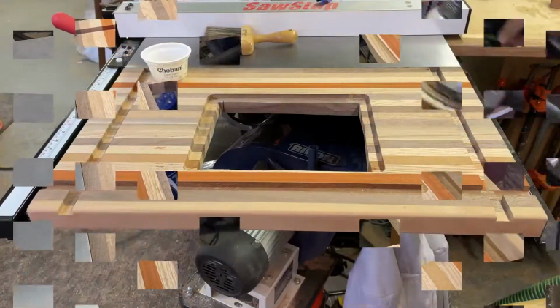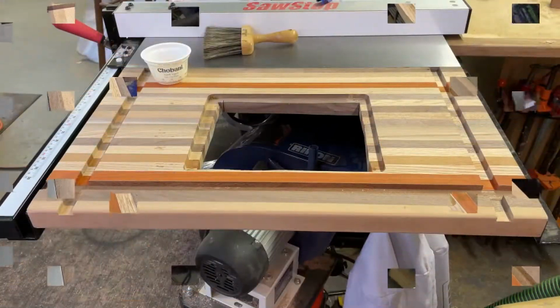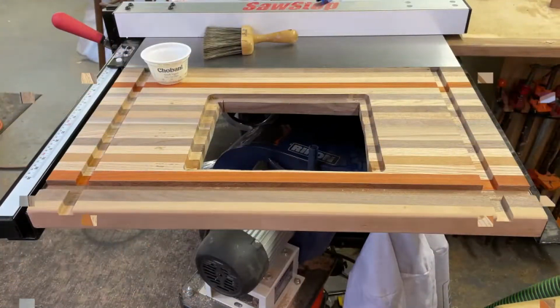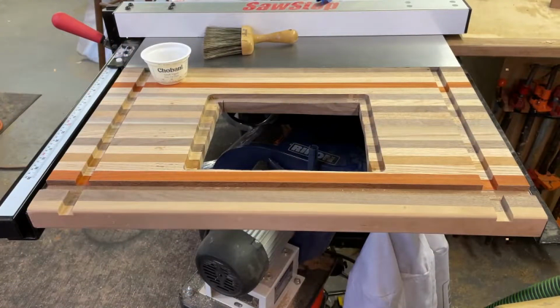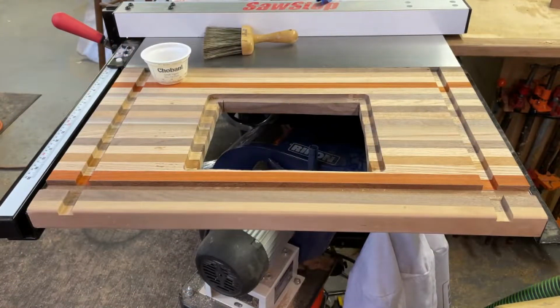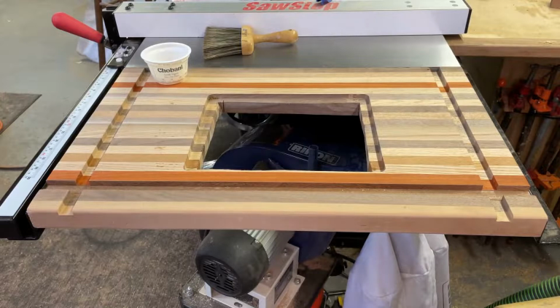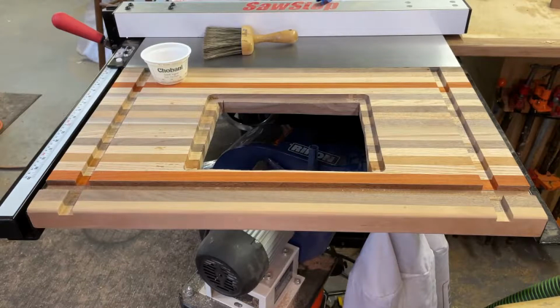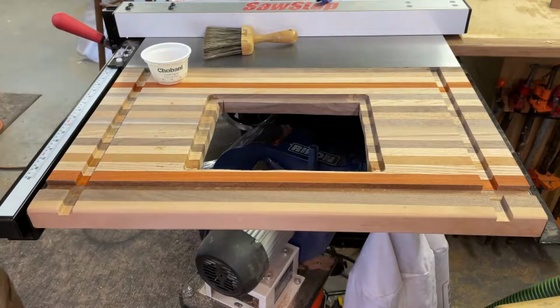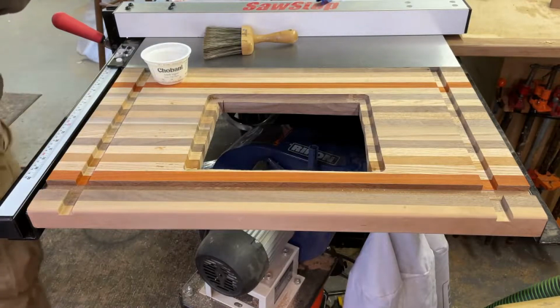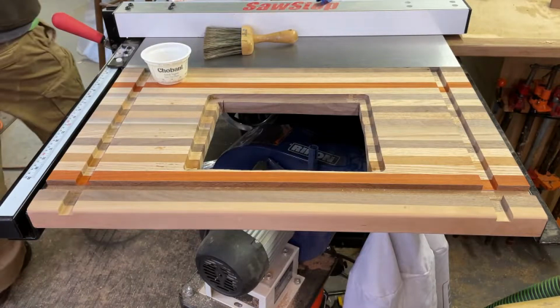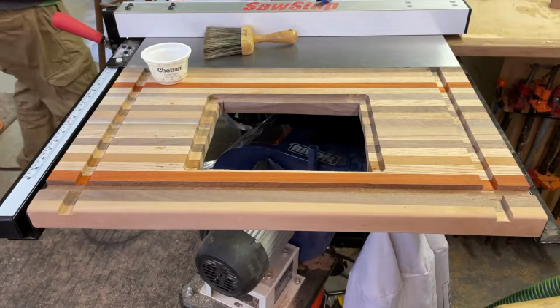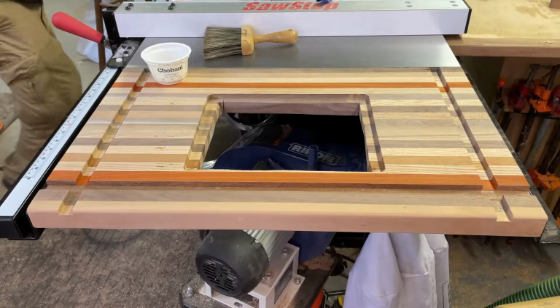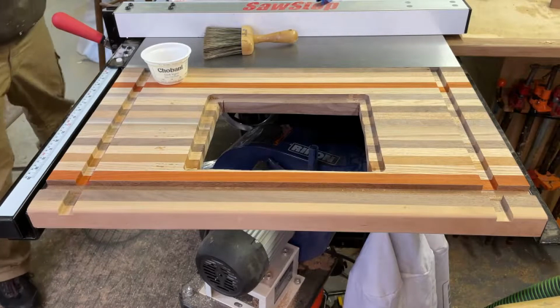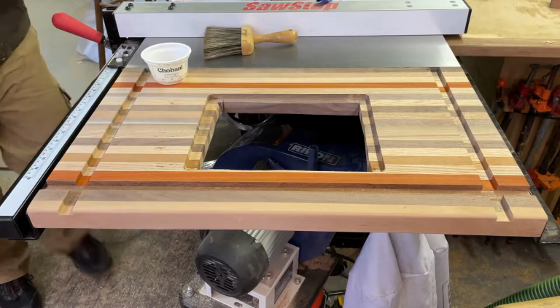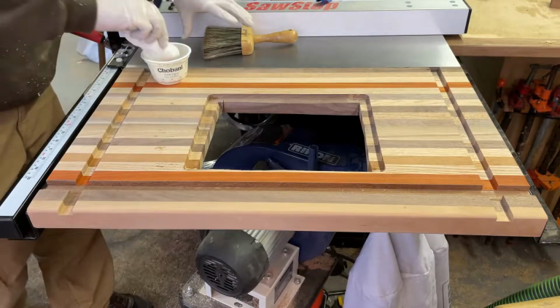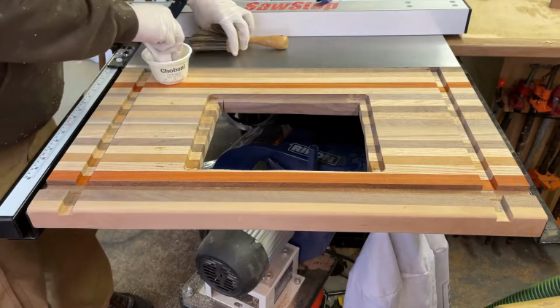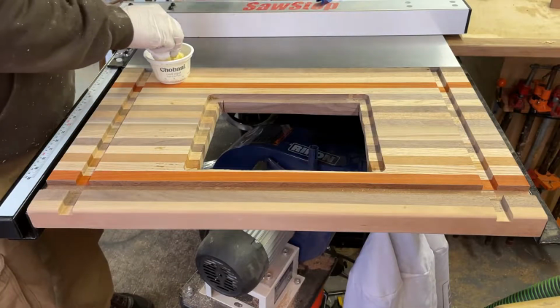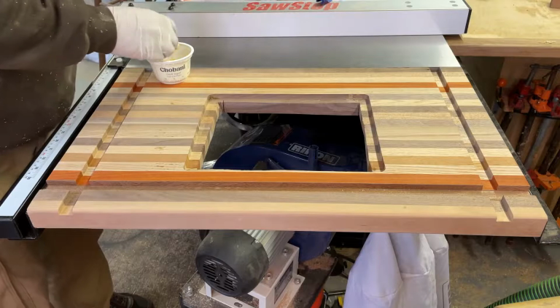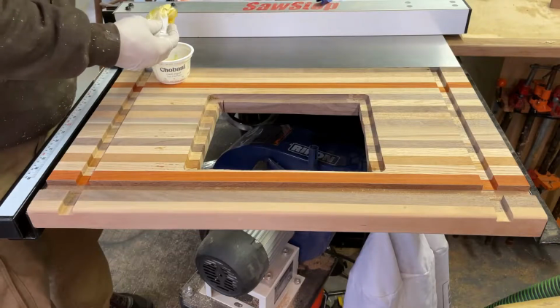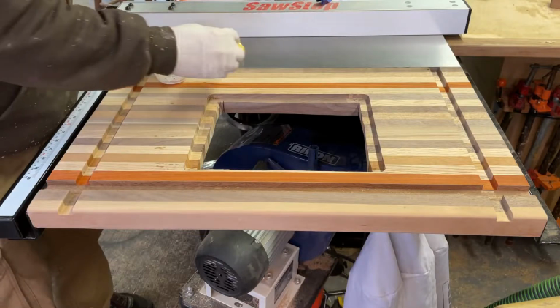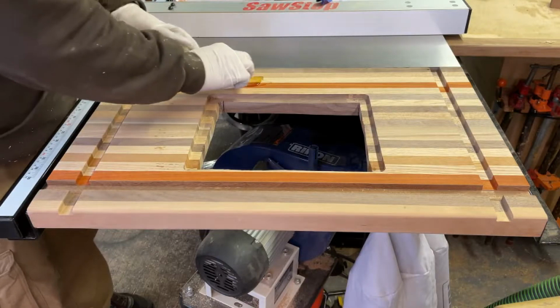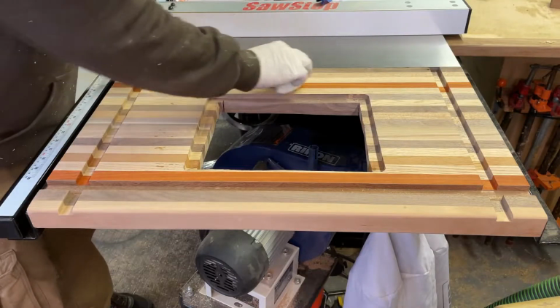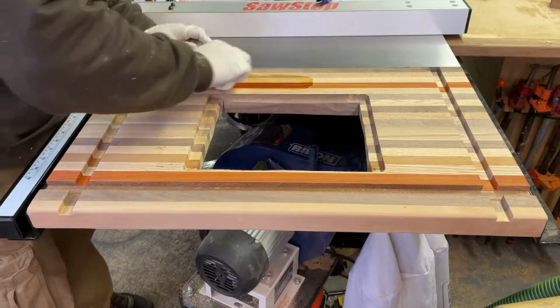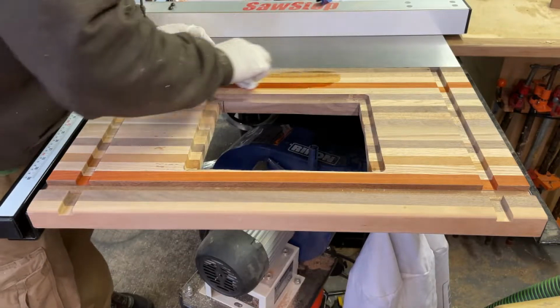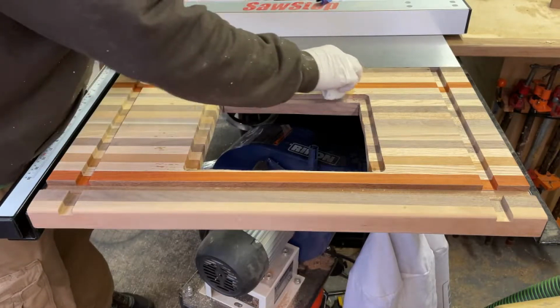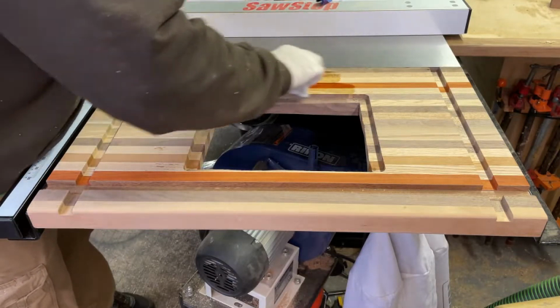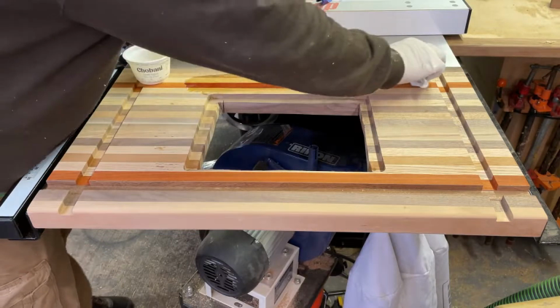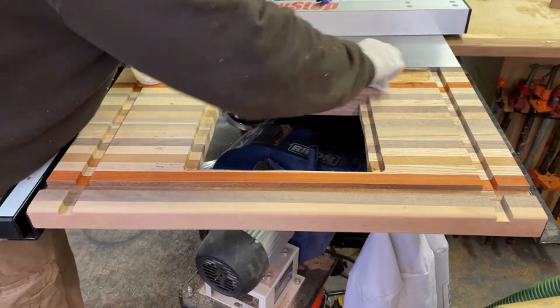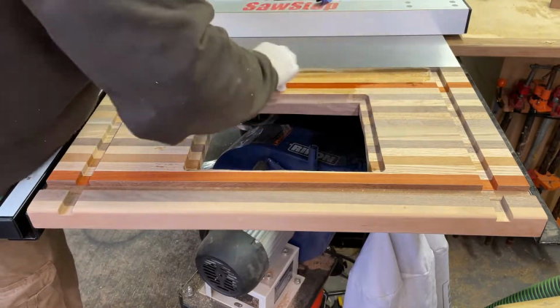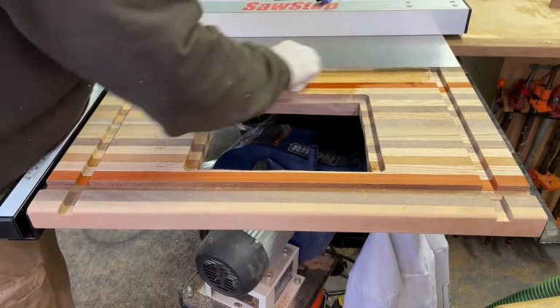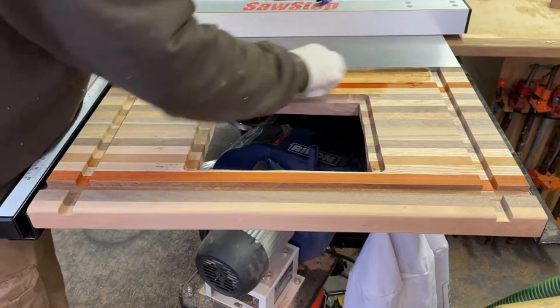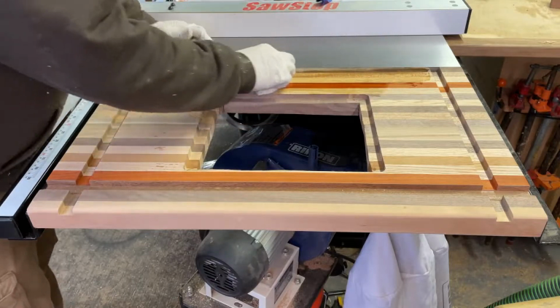For those of you who've been following my channel, you know this is what I call the money shot. This is my favorite part of the project. I'm using just regular boiled linseed oil to make this grain pop and to protect the router table.